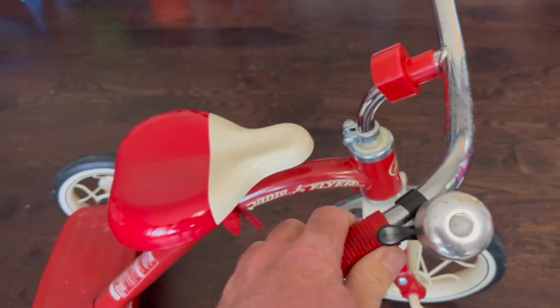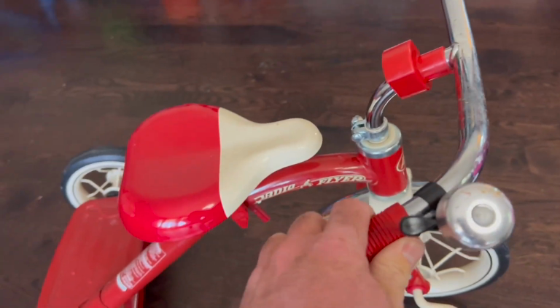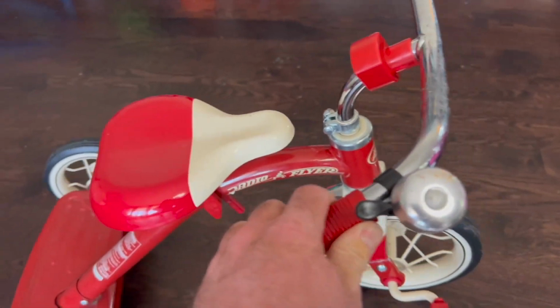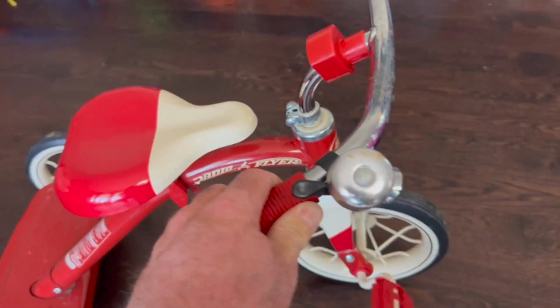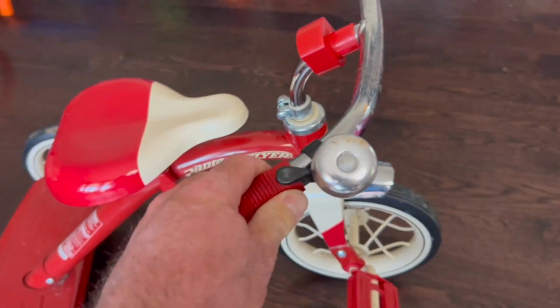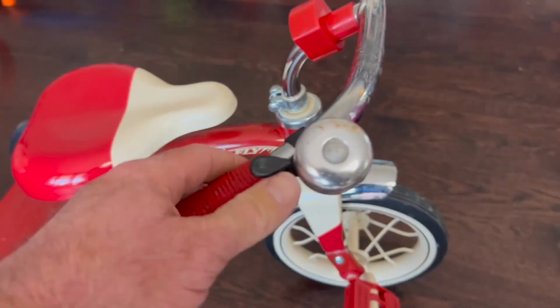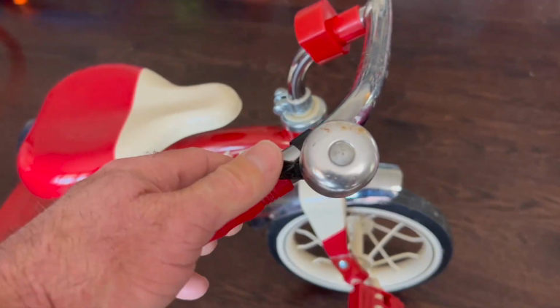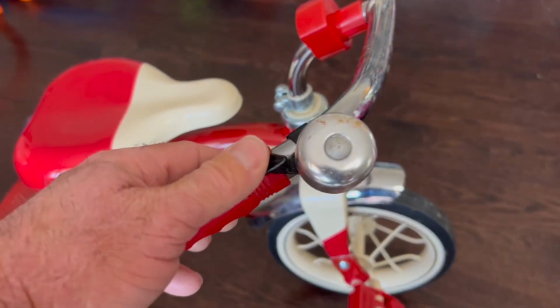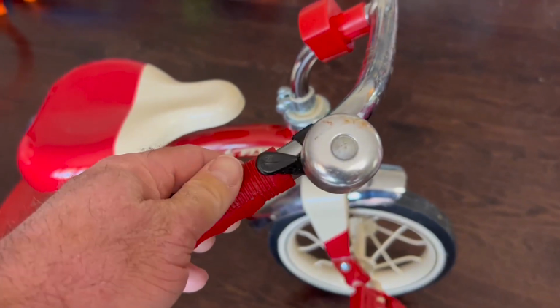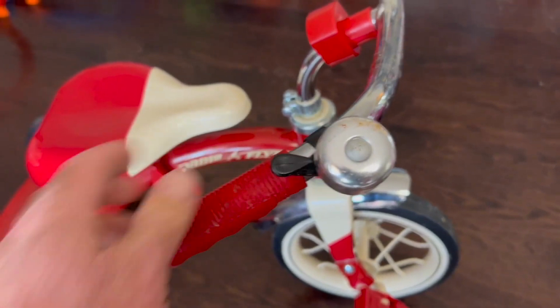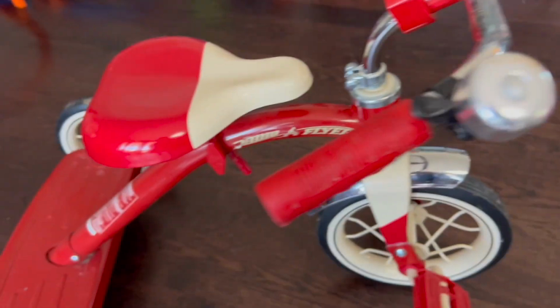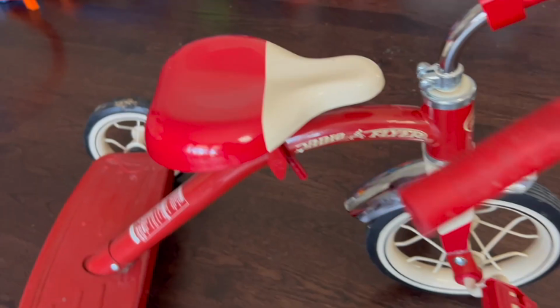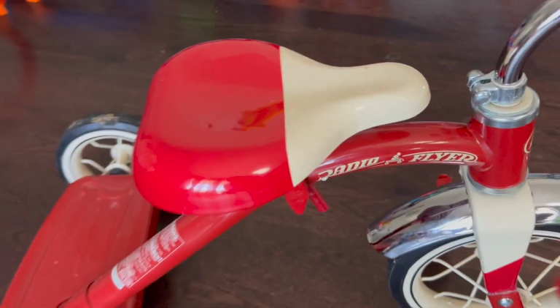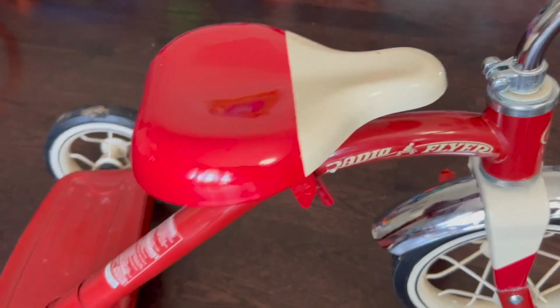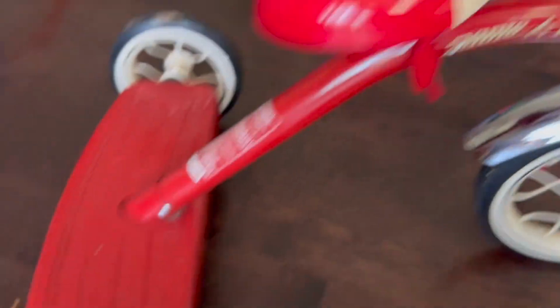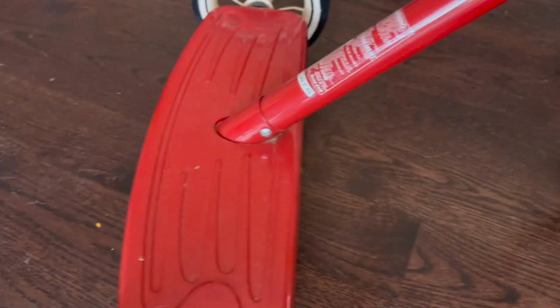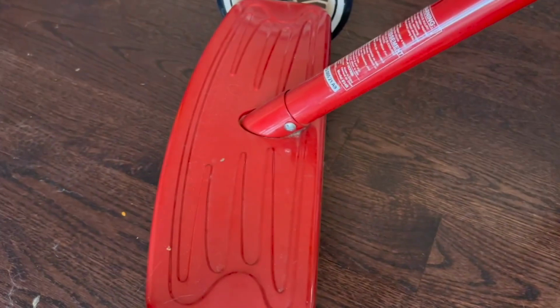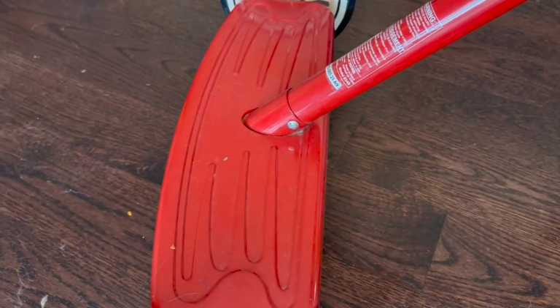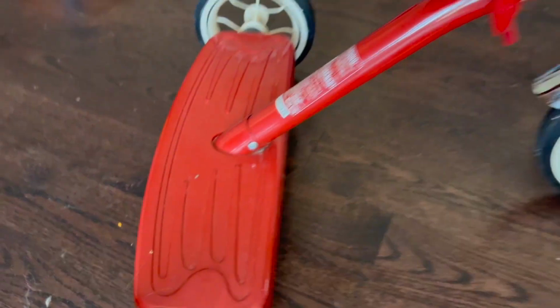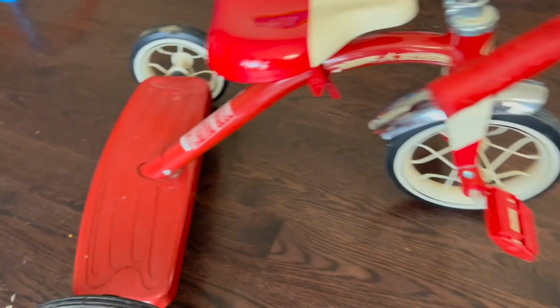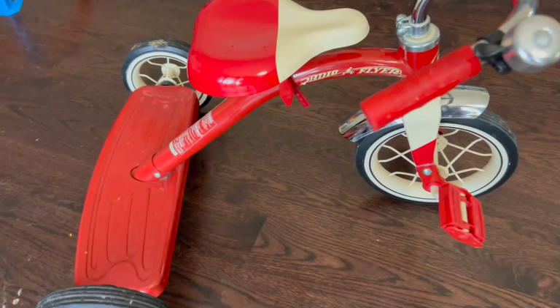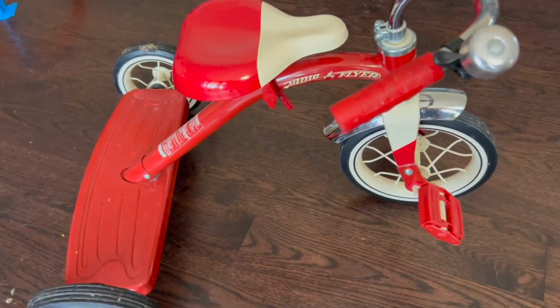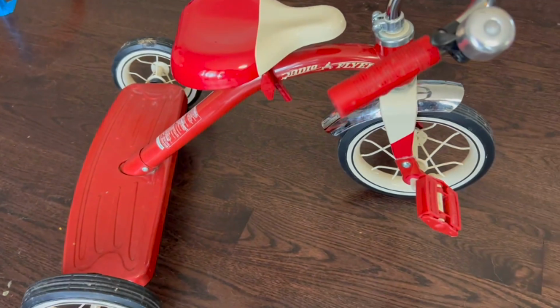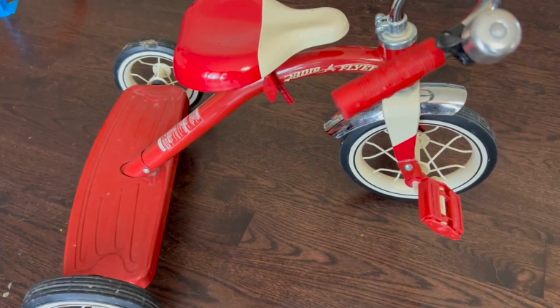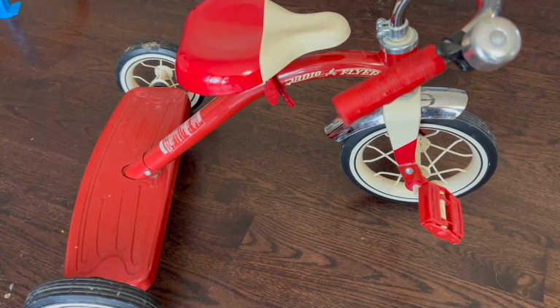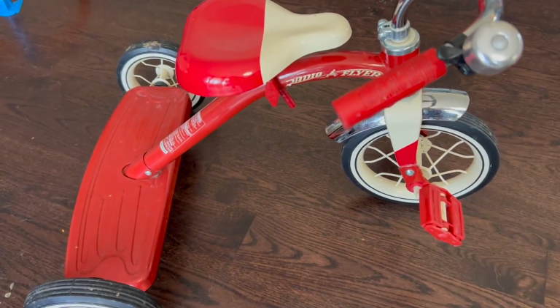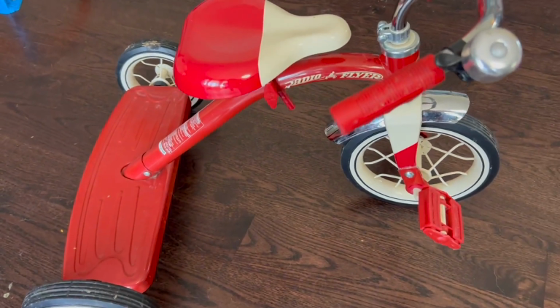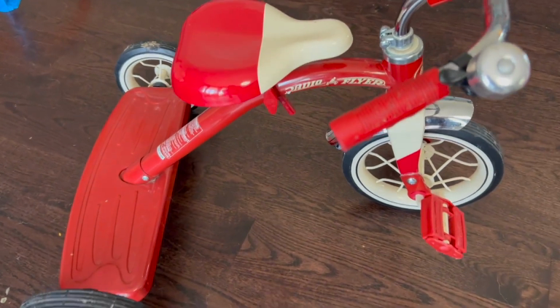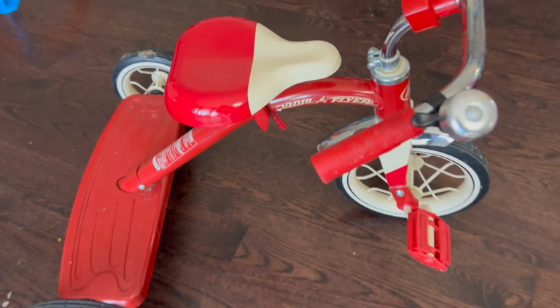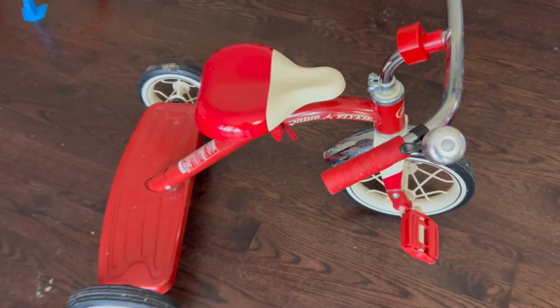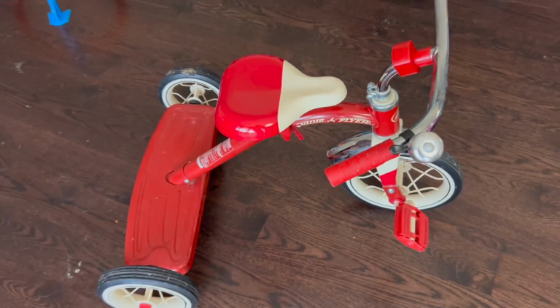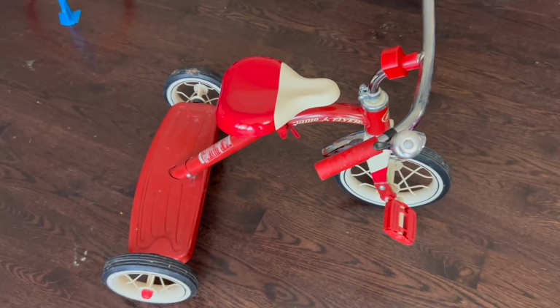It's all steel constructed, has a little bell on it. Good seat, good place to stand back here, and just has that classic Radio Flyer Tricycle look.